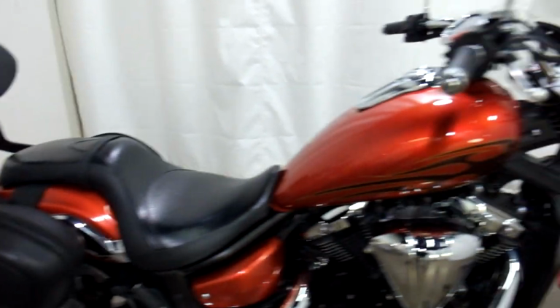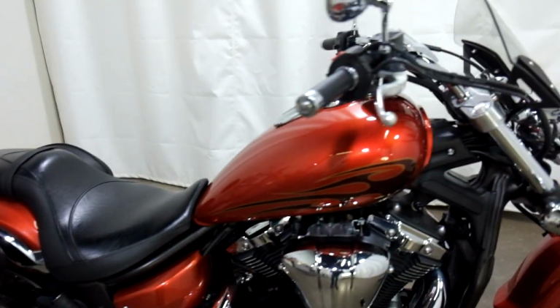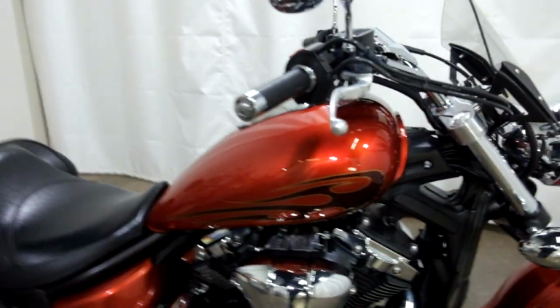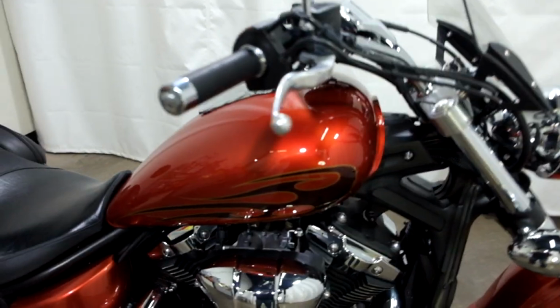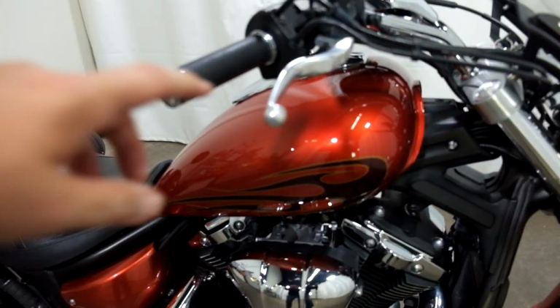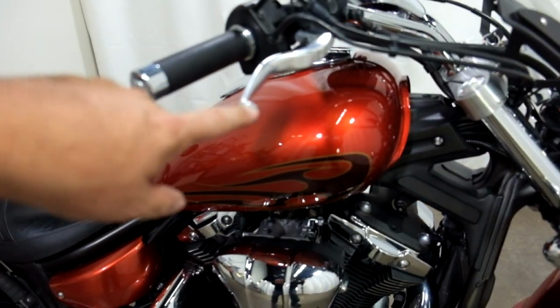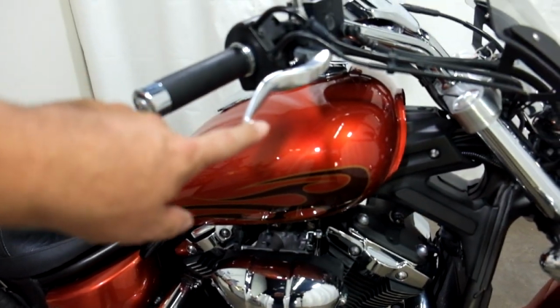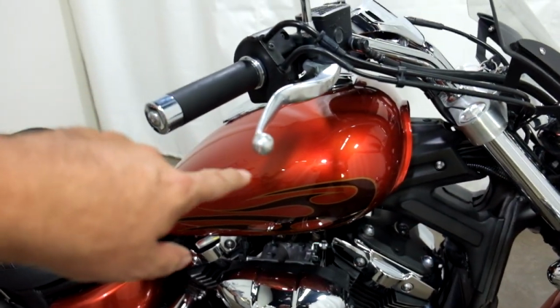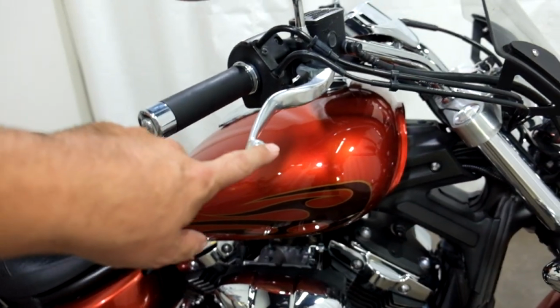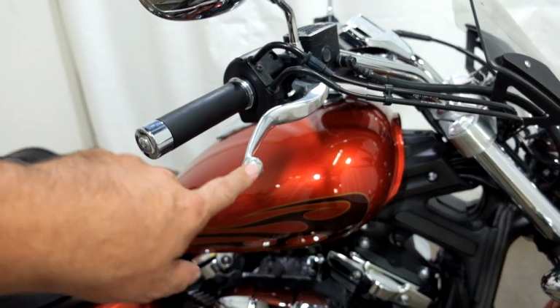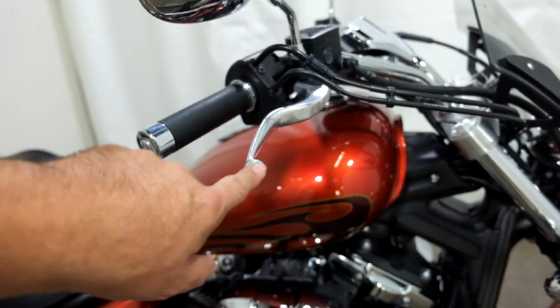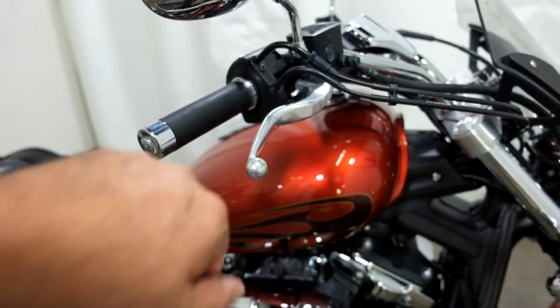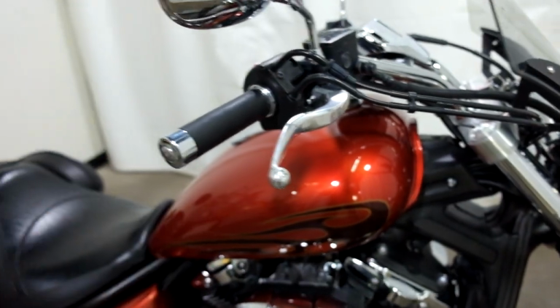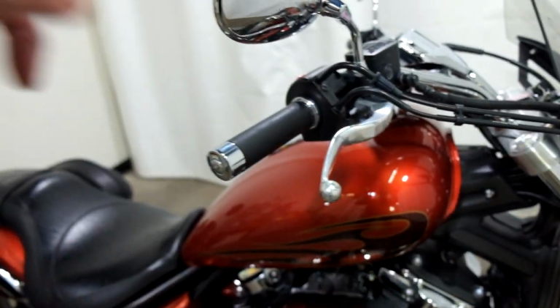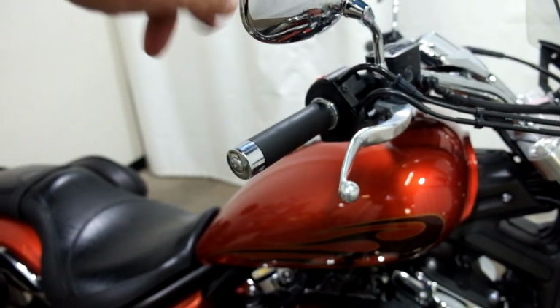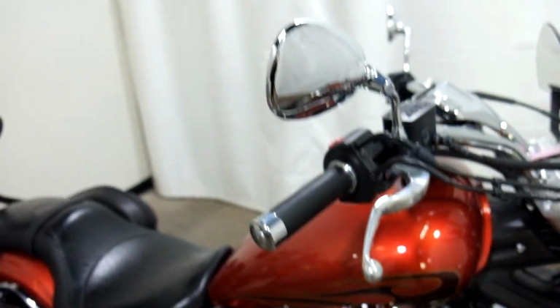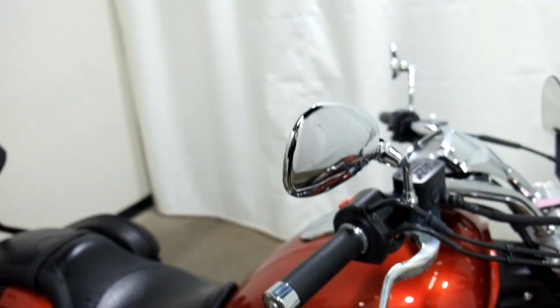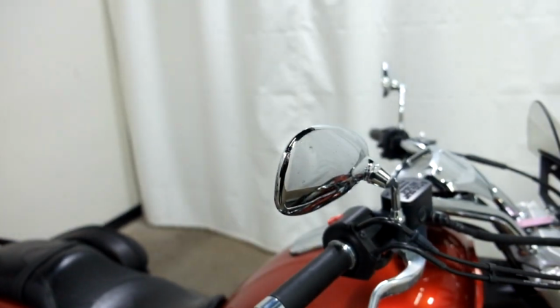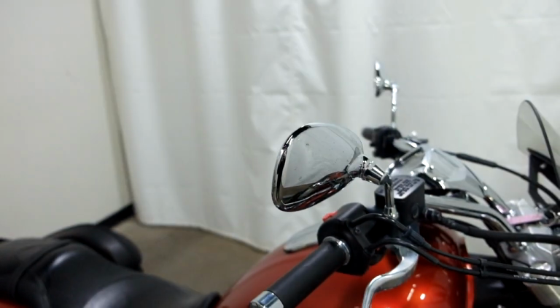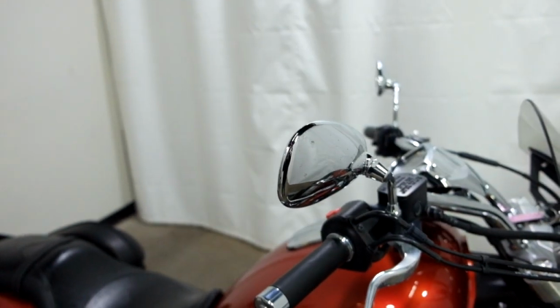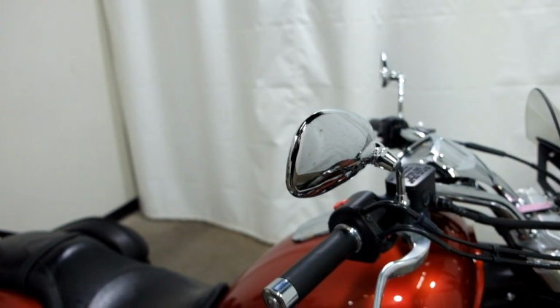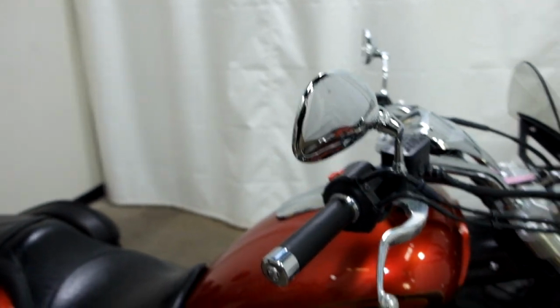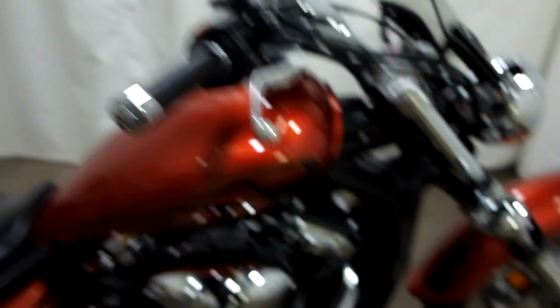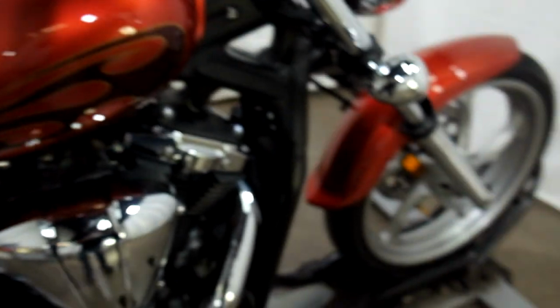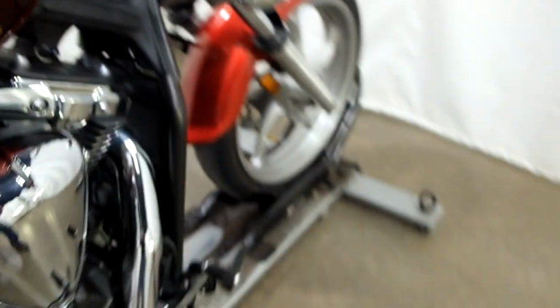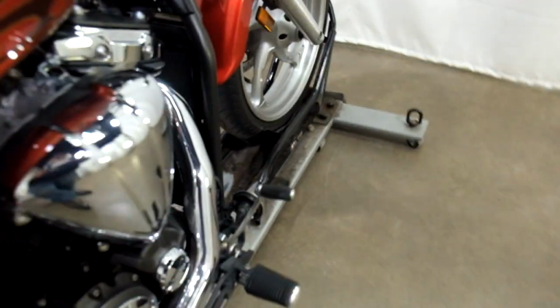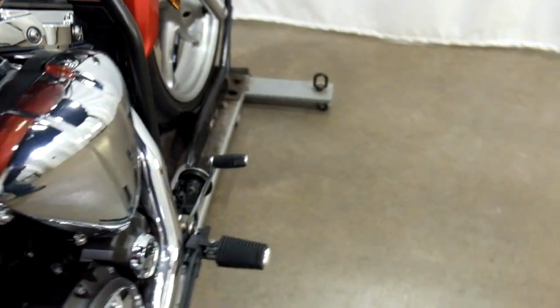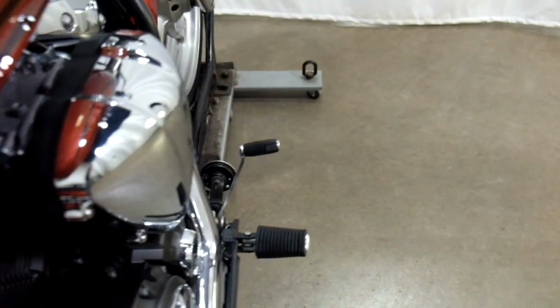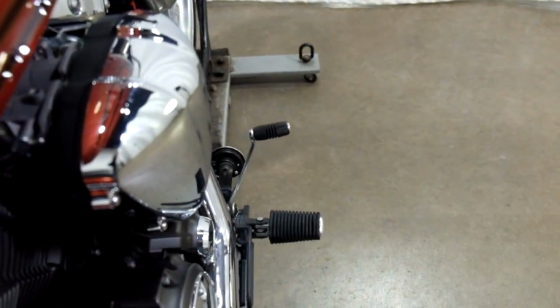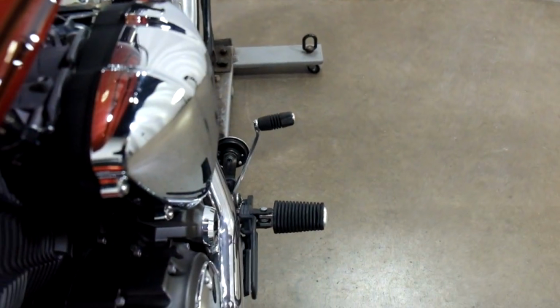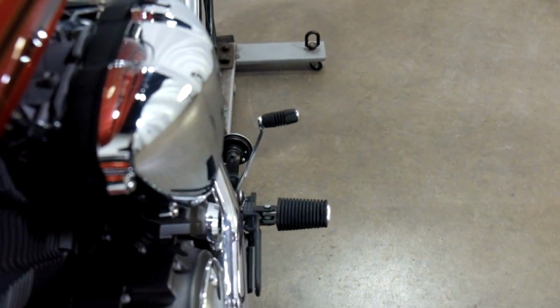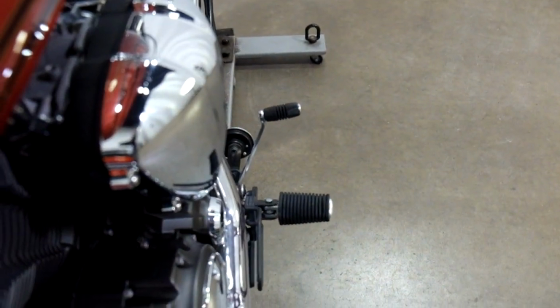So on the right-side tip over, very, very minor — got the end of the lever and the edge of the mirror. We also have a small bend in the rear brake pedal.